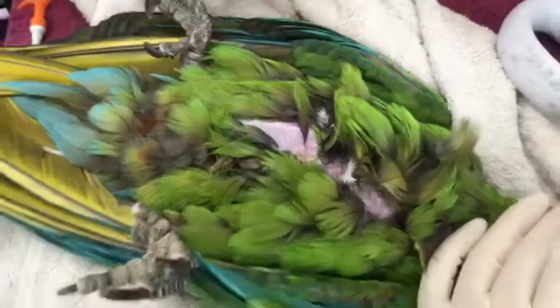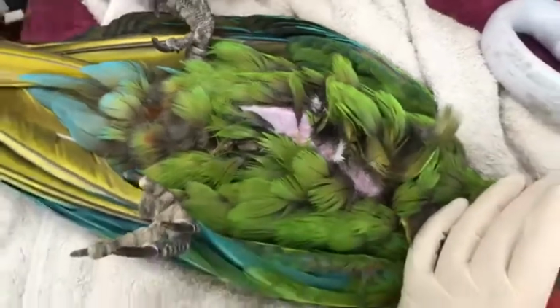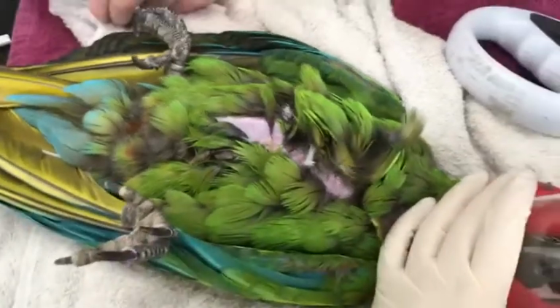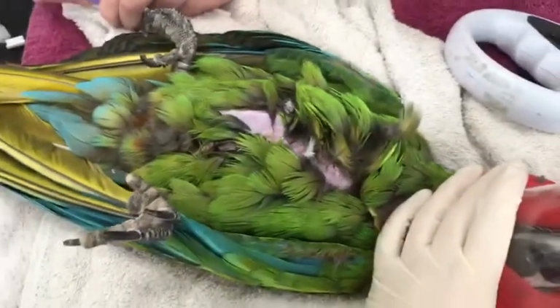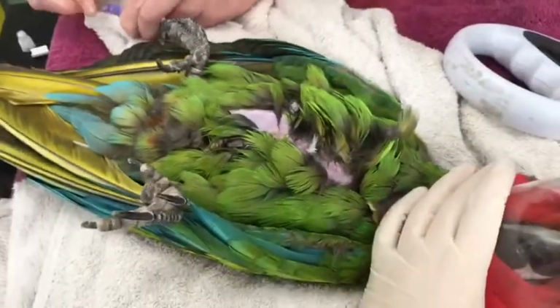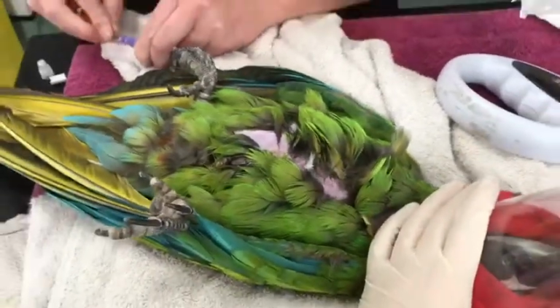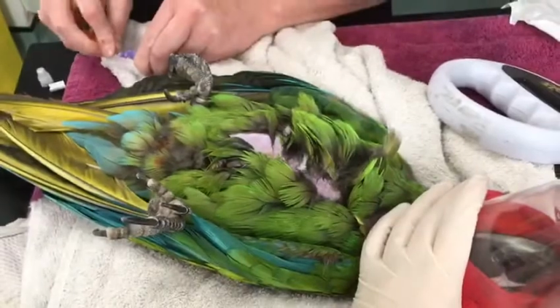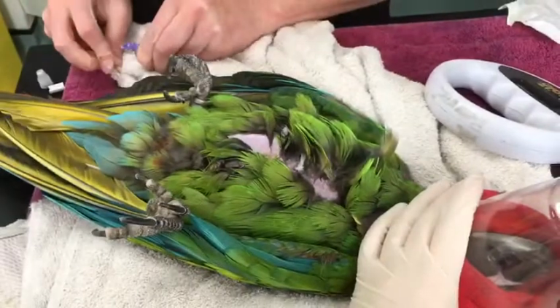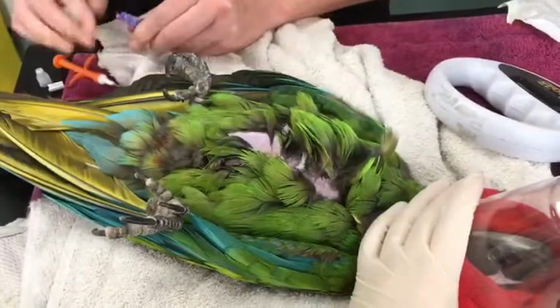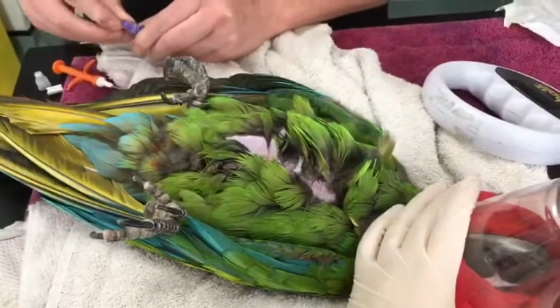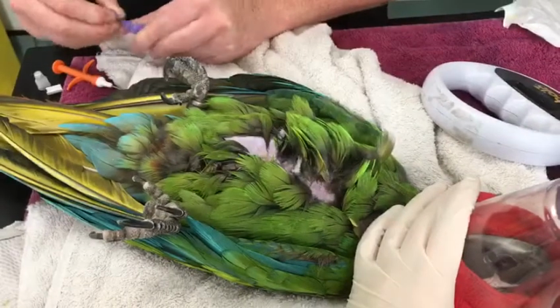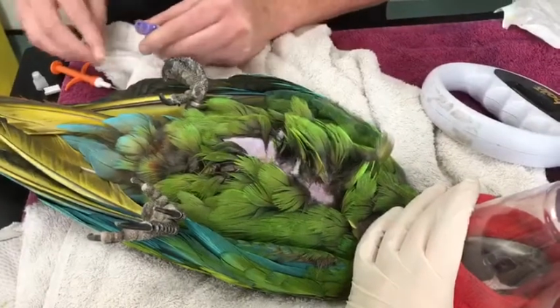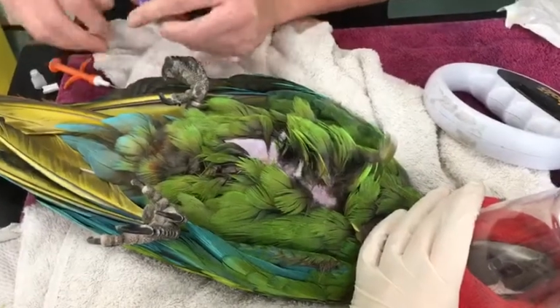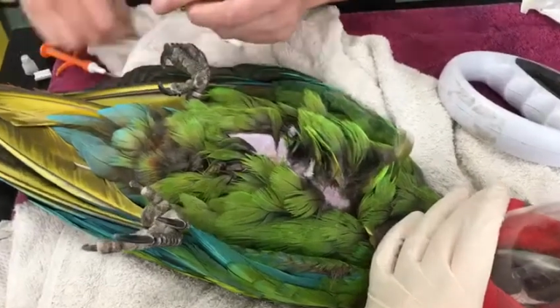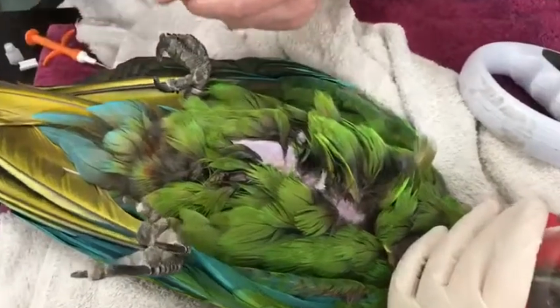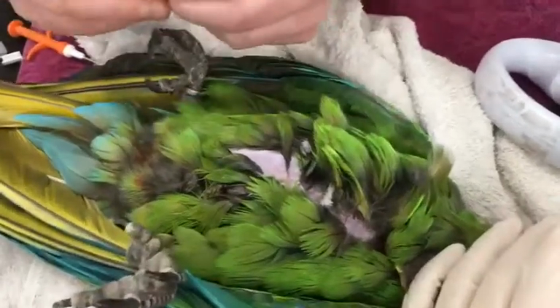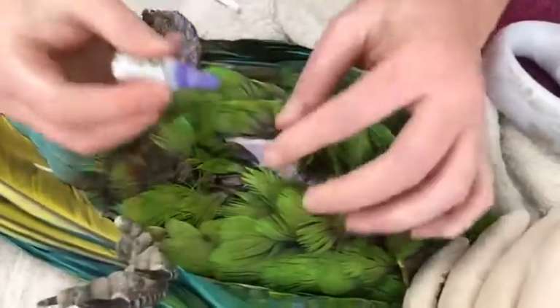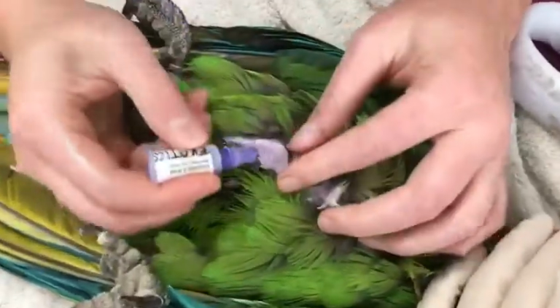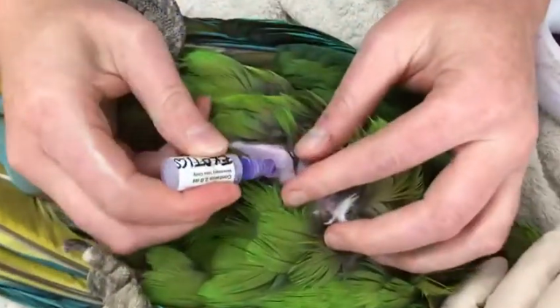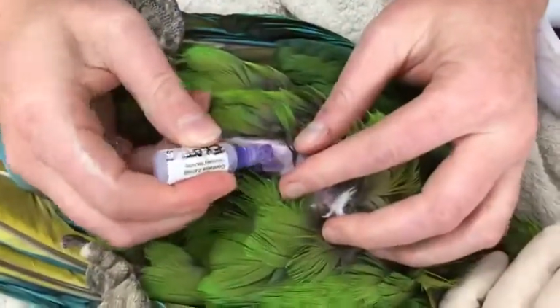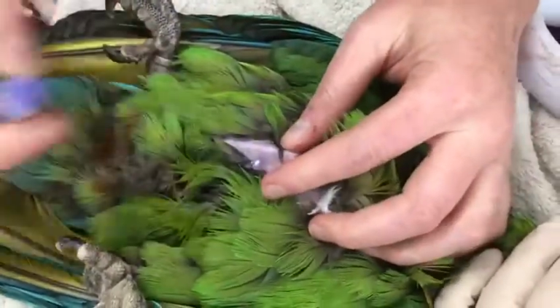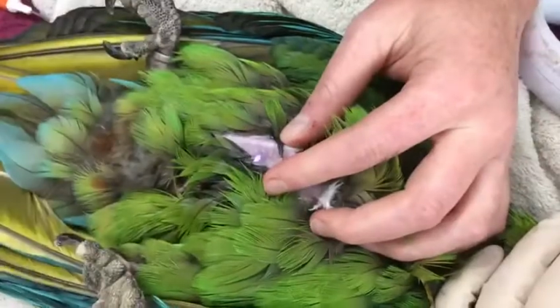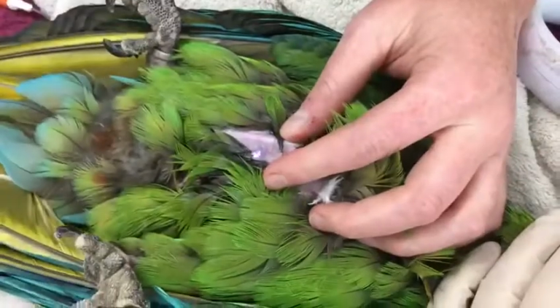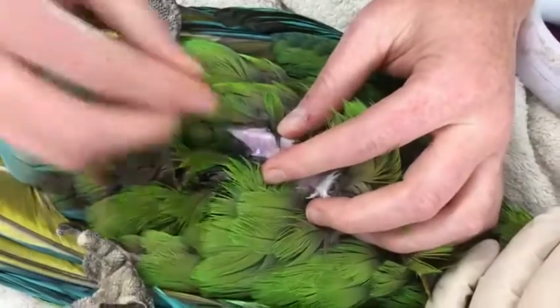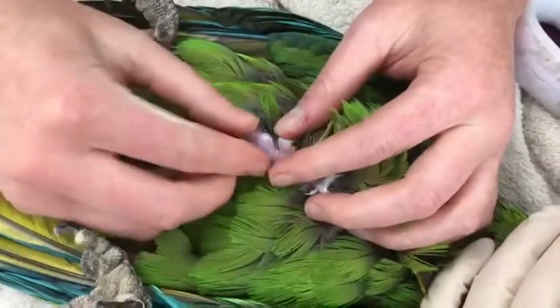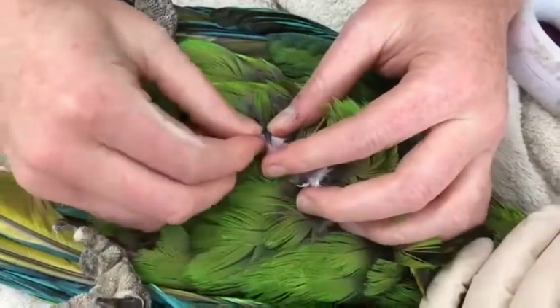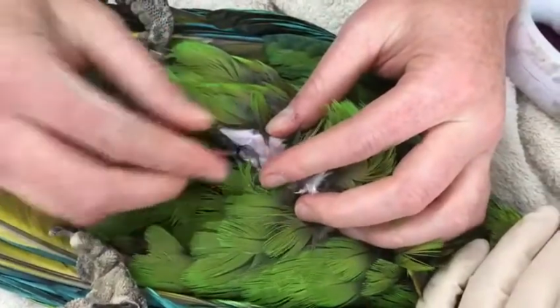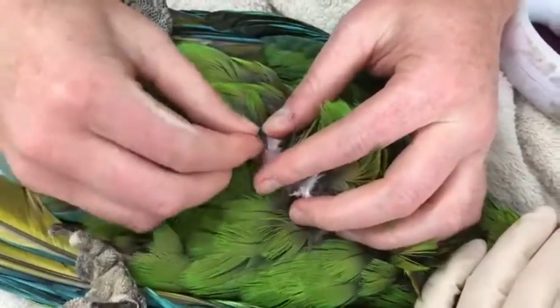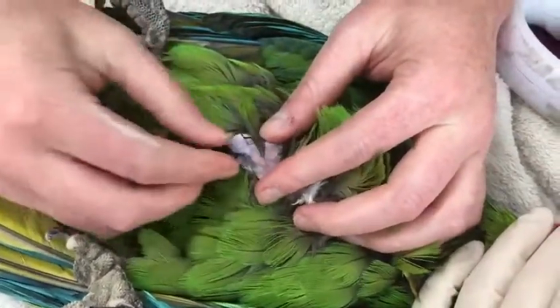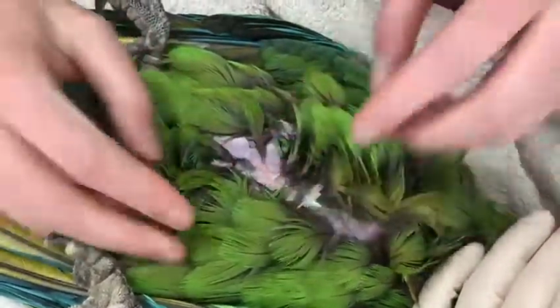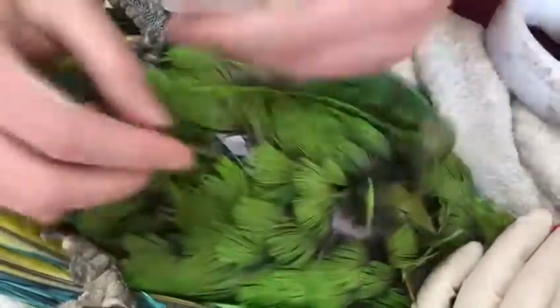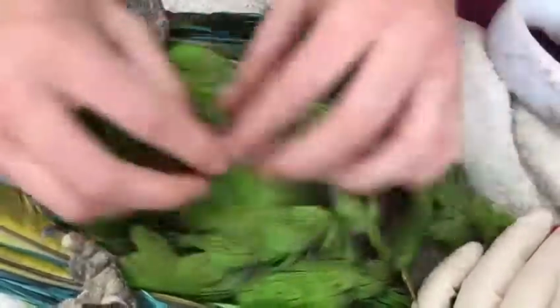All we want to do is pop a little bit of tissue glue on the site and pinch that skin closed, and that's it.